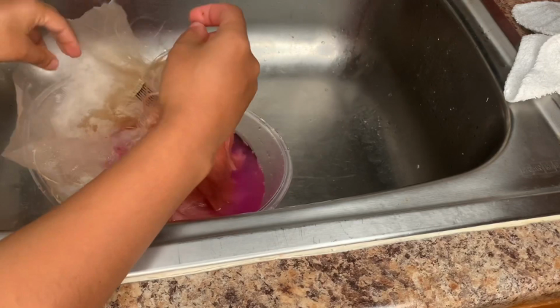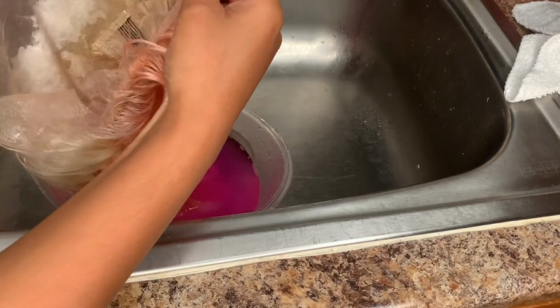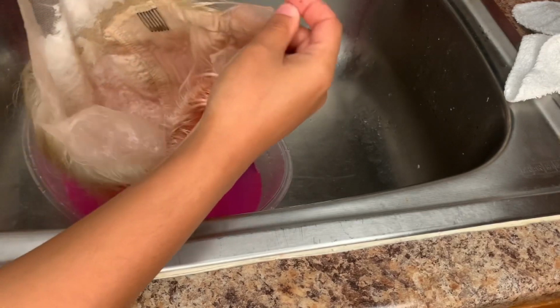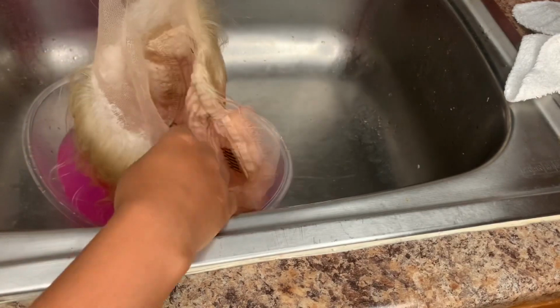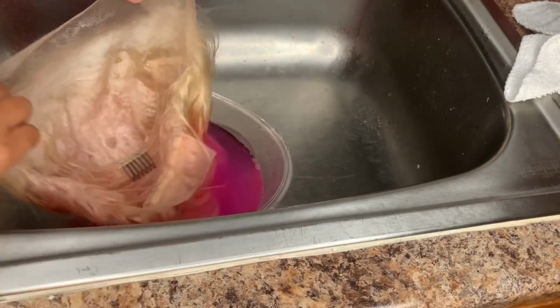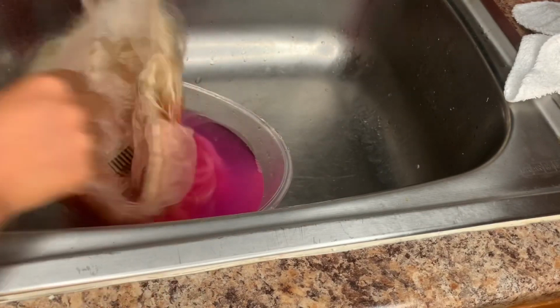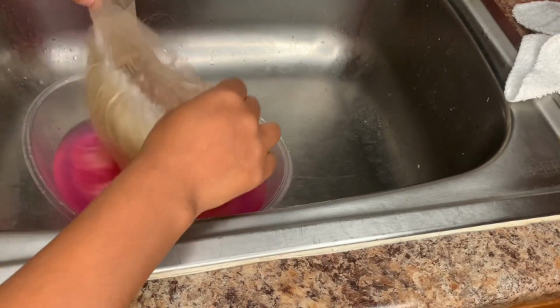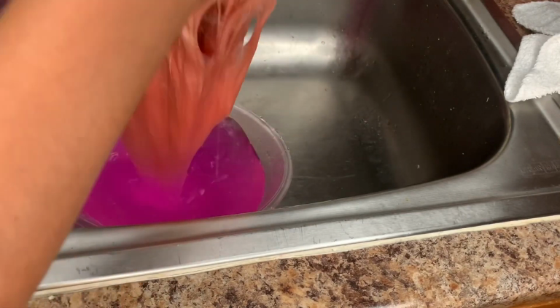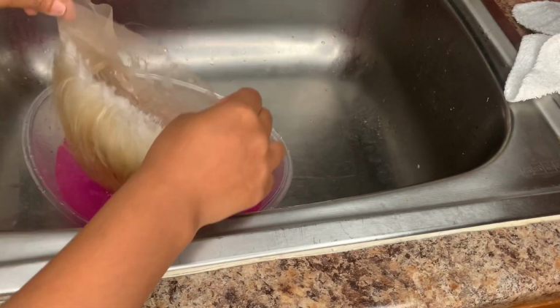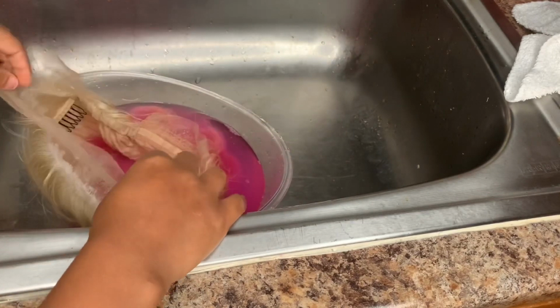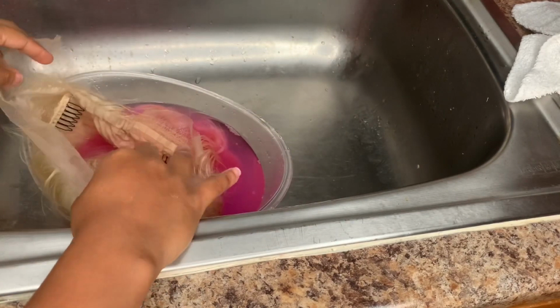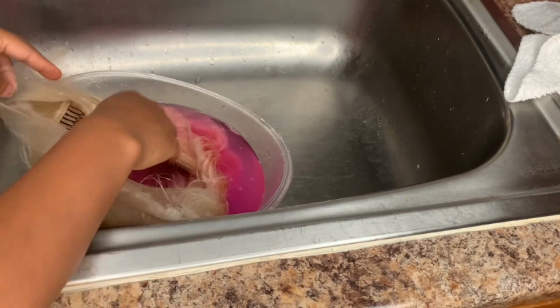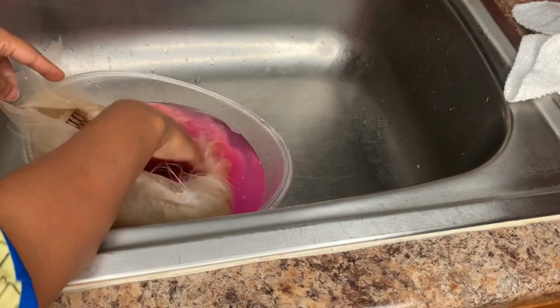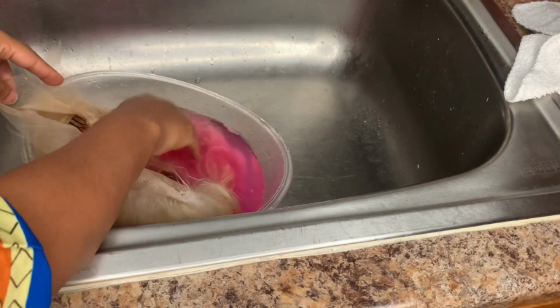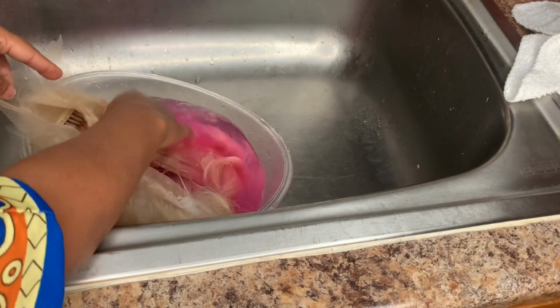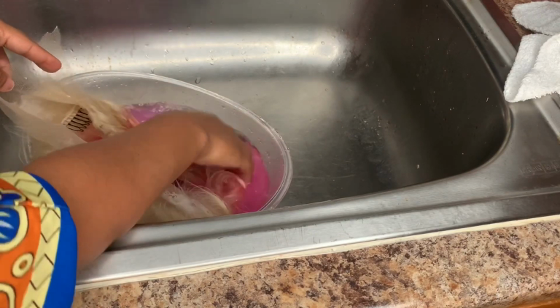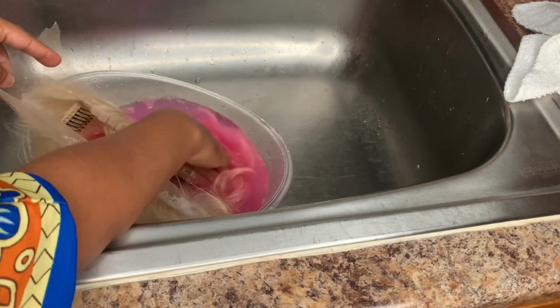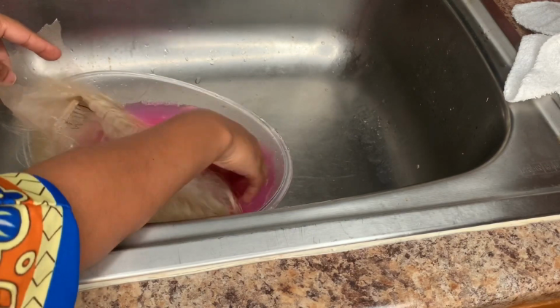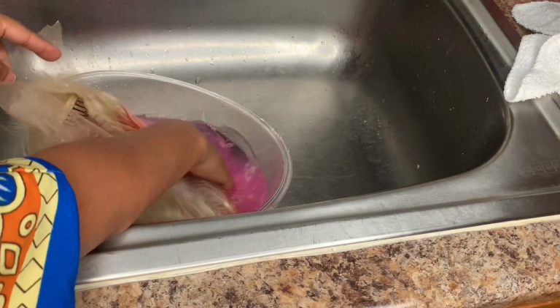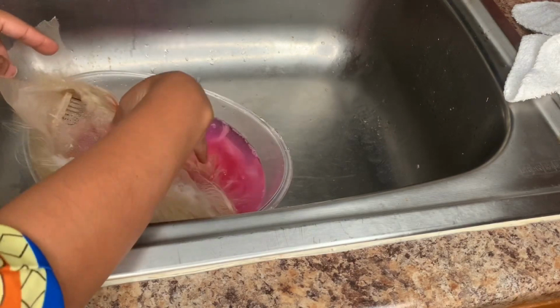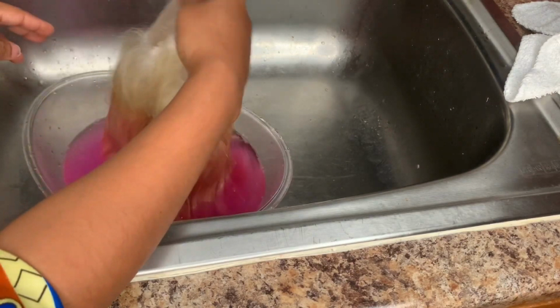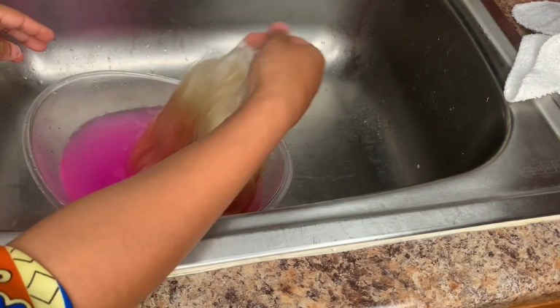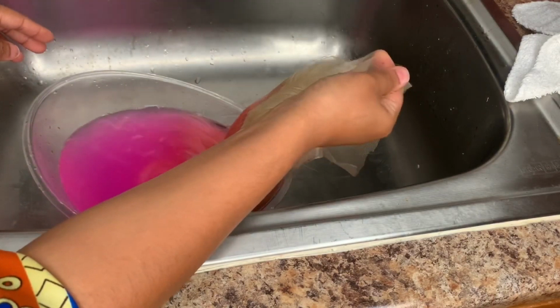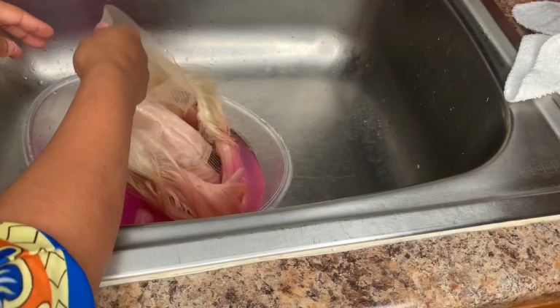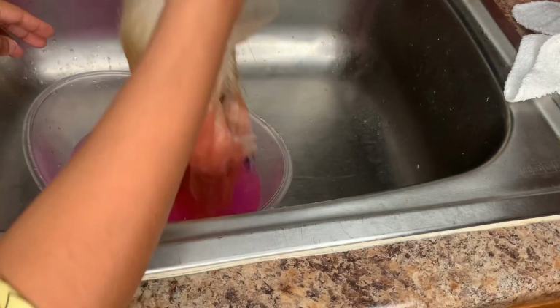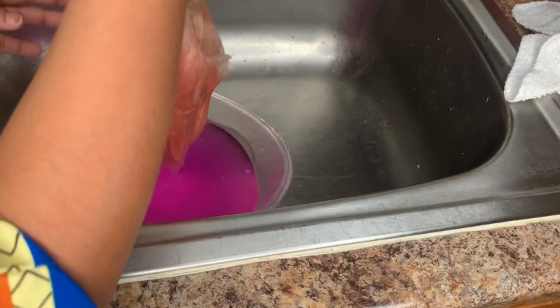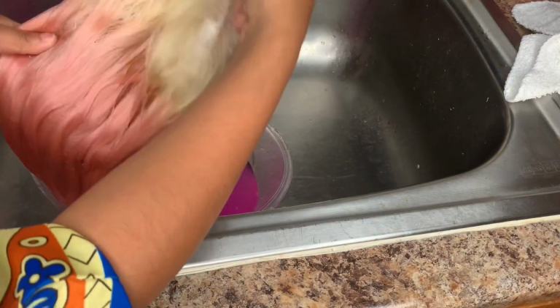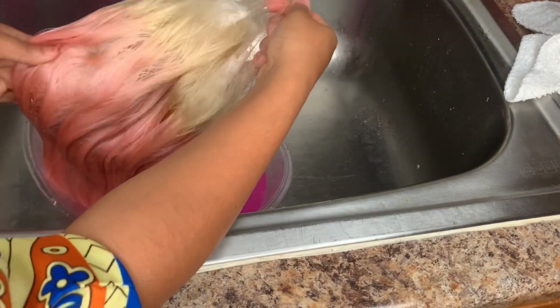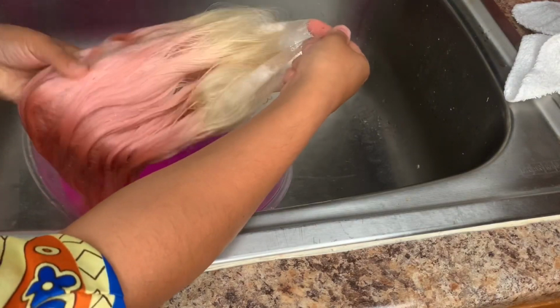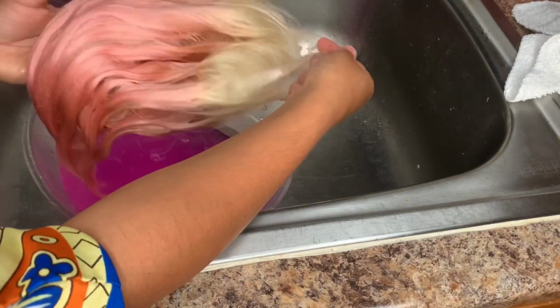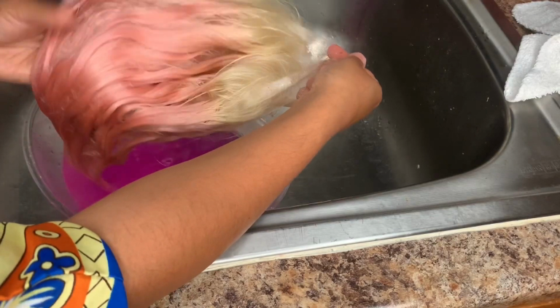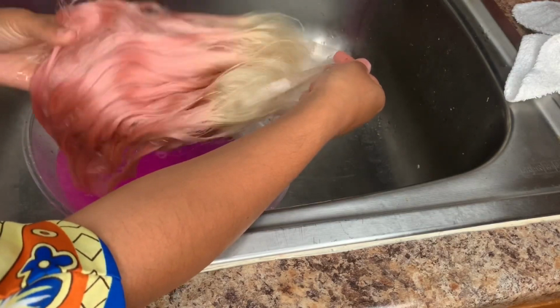The wig itself is short so it's not going to take long for the color to stick. Make sure you go through and see if you've missed any parts where it would leave white tracks or hairs on the lace.